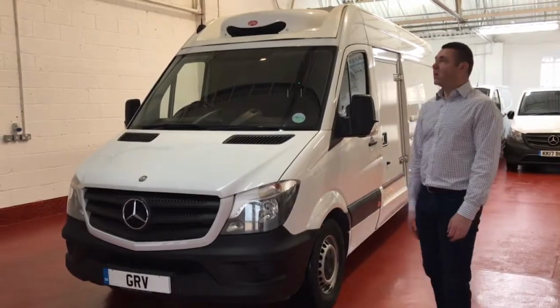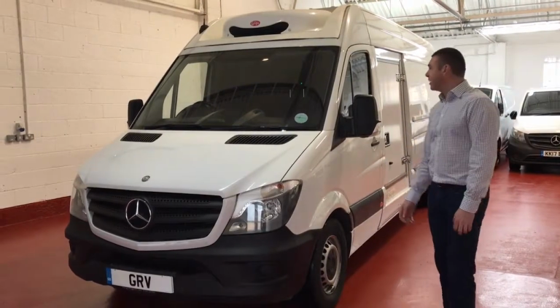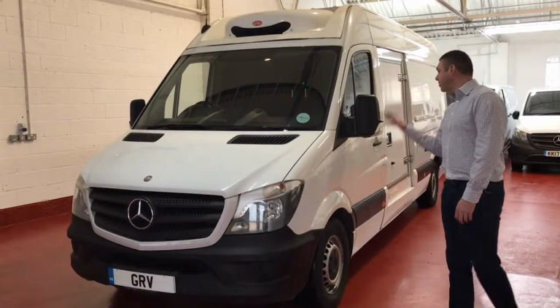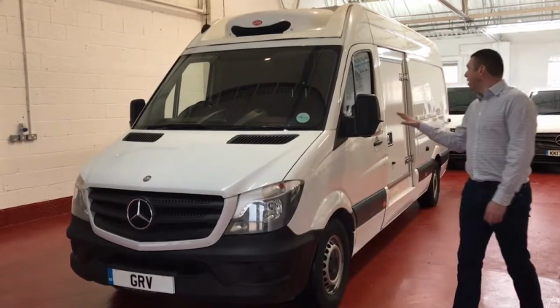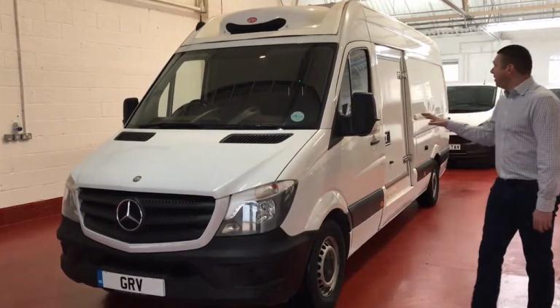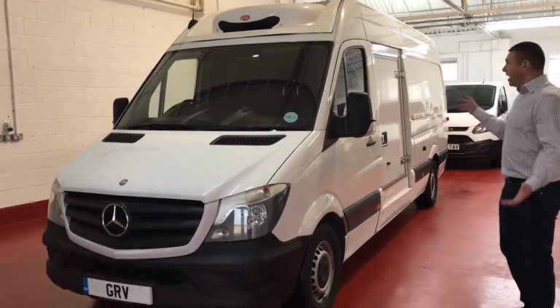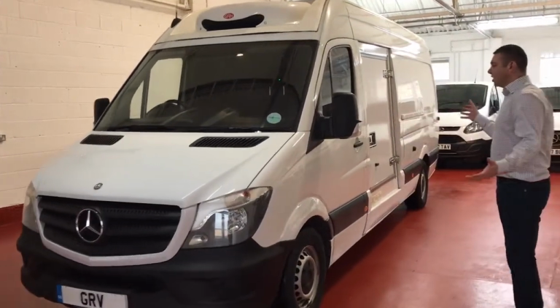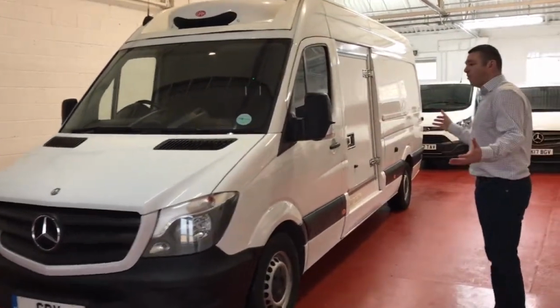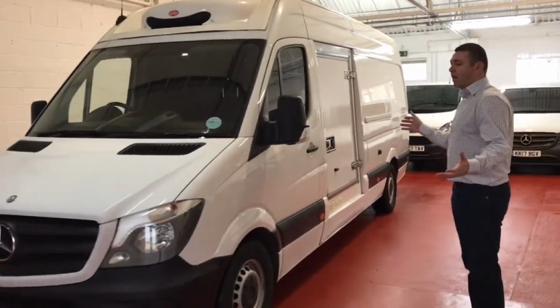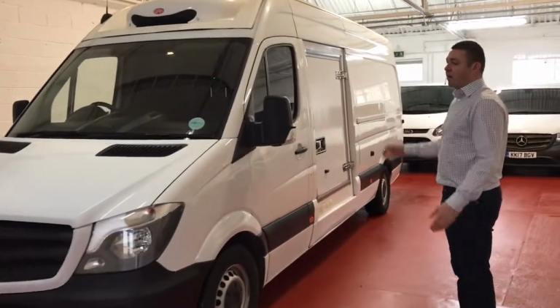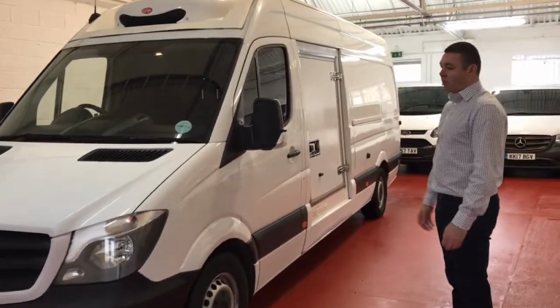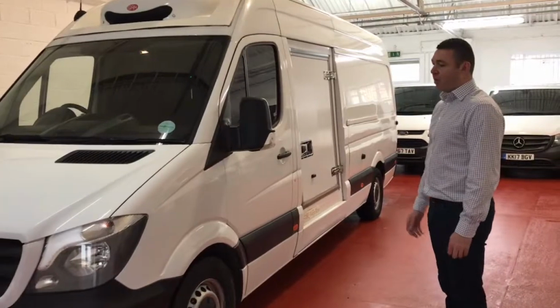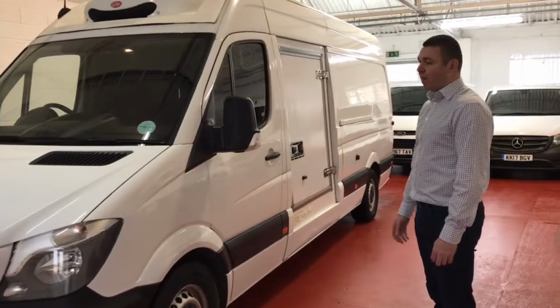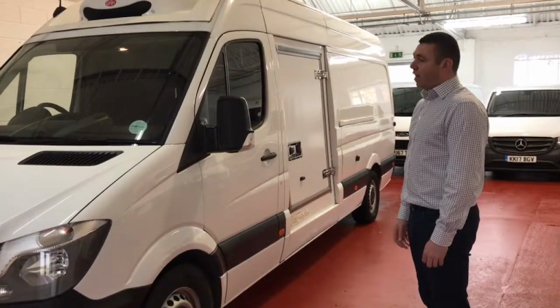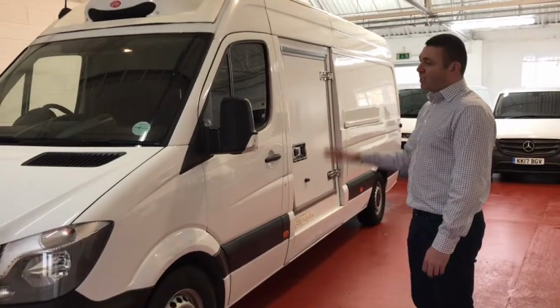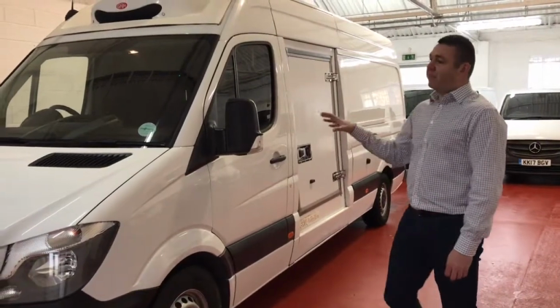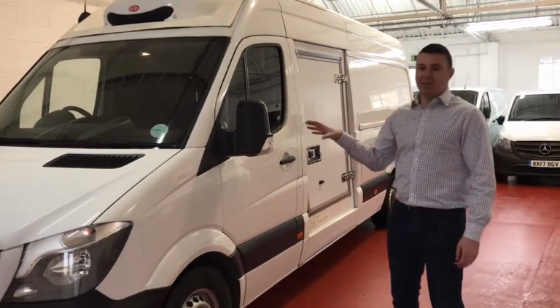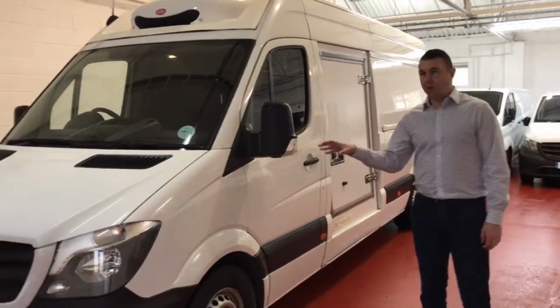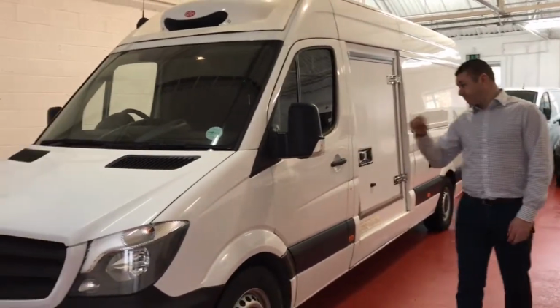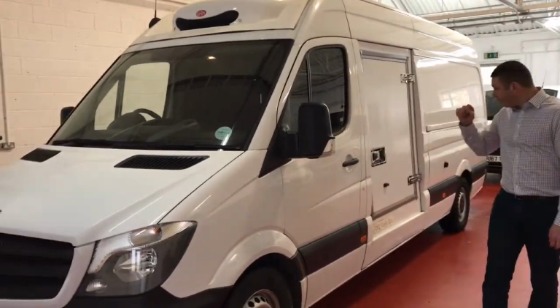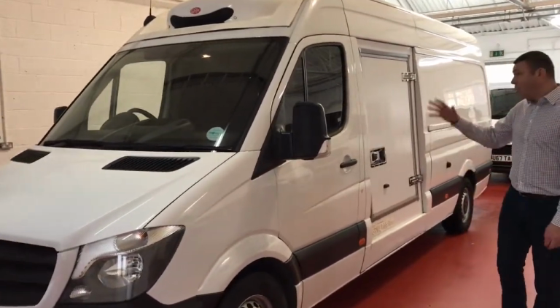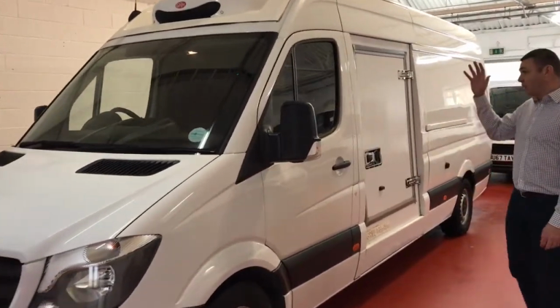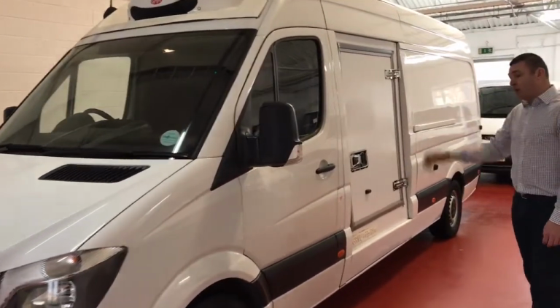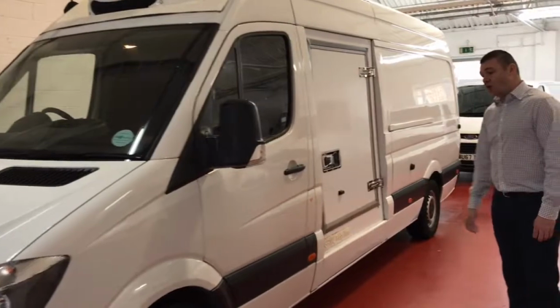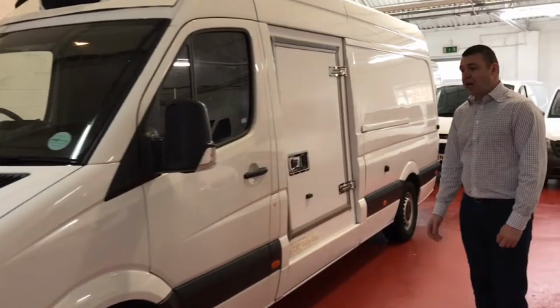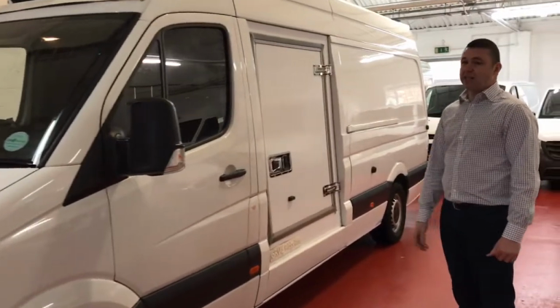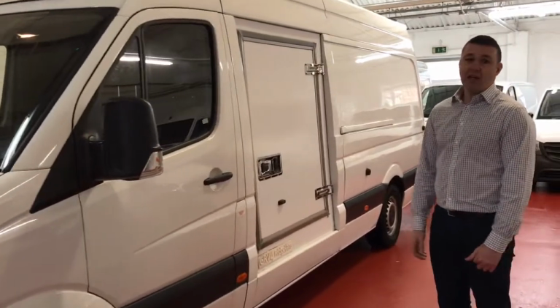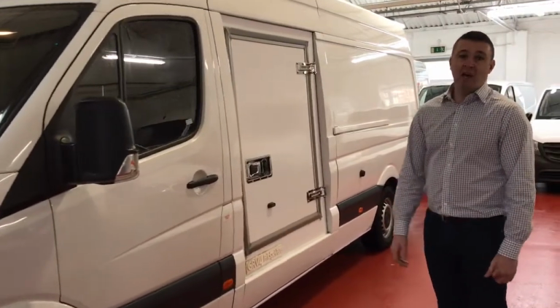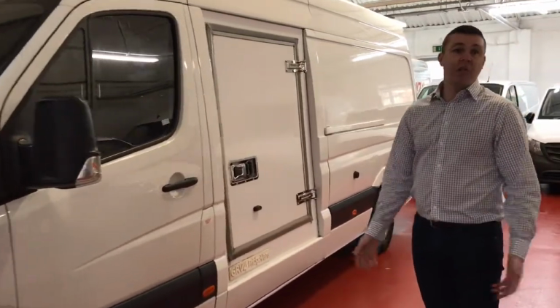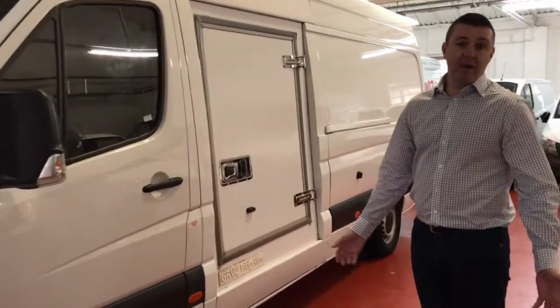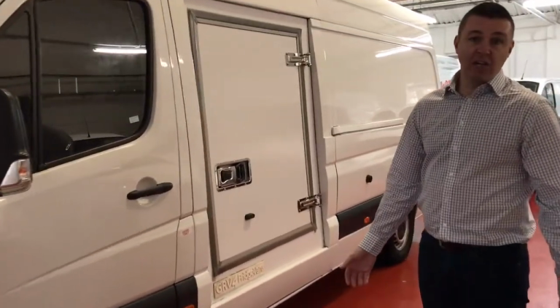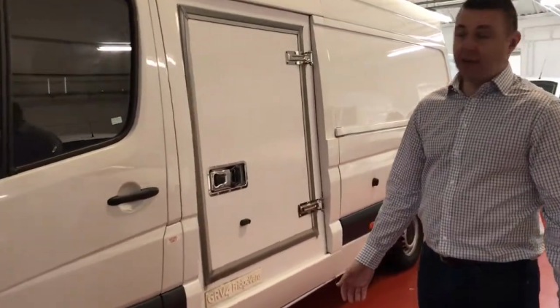Especially in the summer months. This vehicle here is just an example really, but you can see there's a bit of equipment on there. So this is a deep freezer vehicle — it's got the larger GH Super Apia freezer unit on there.